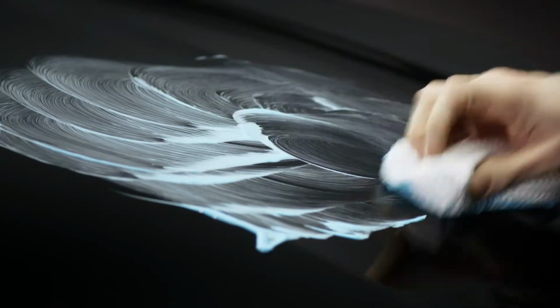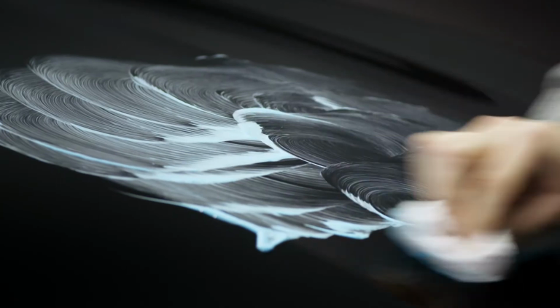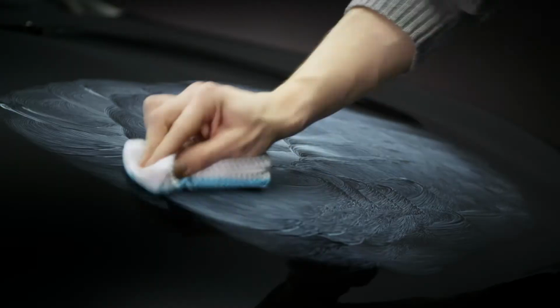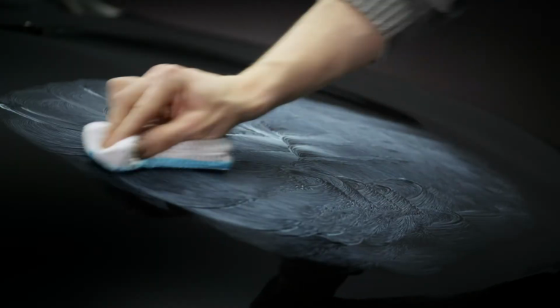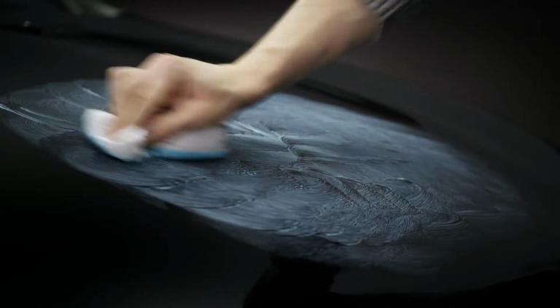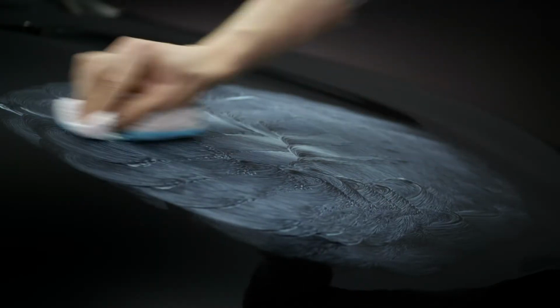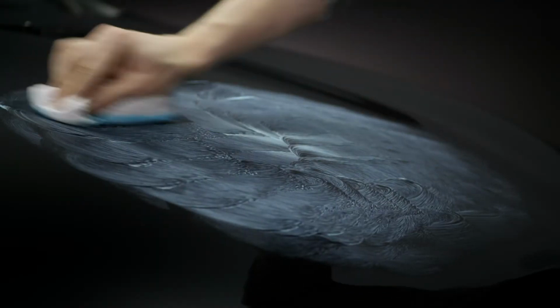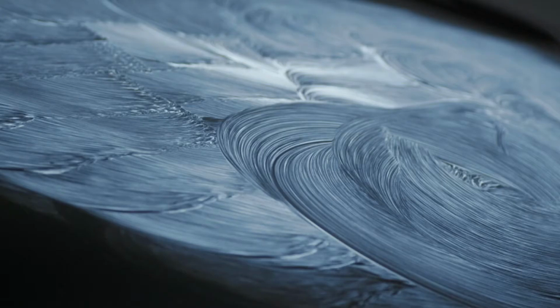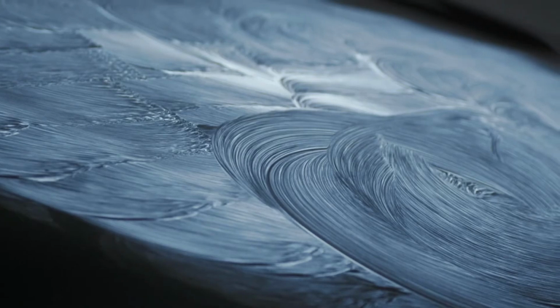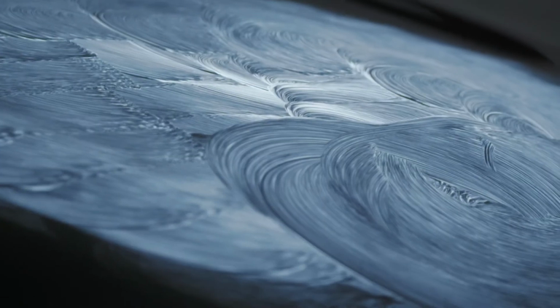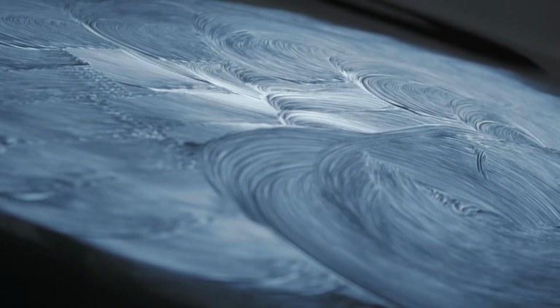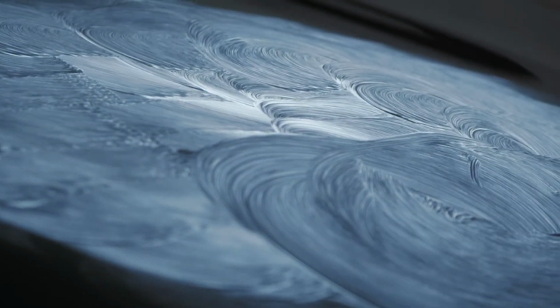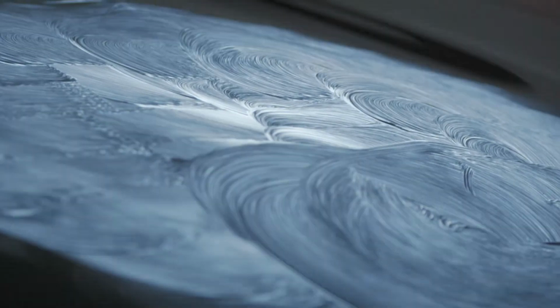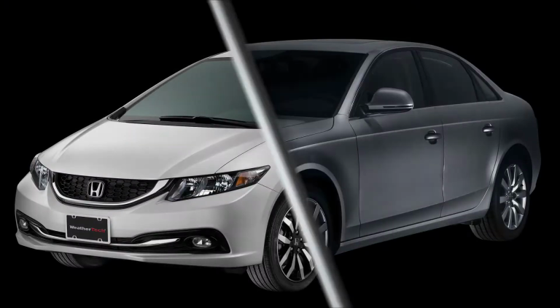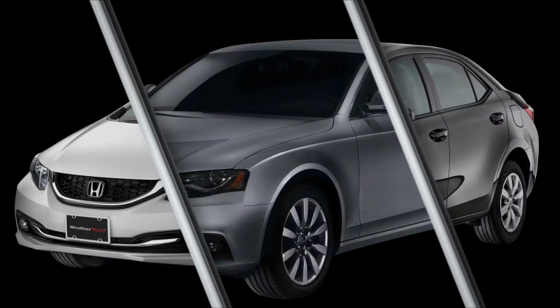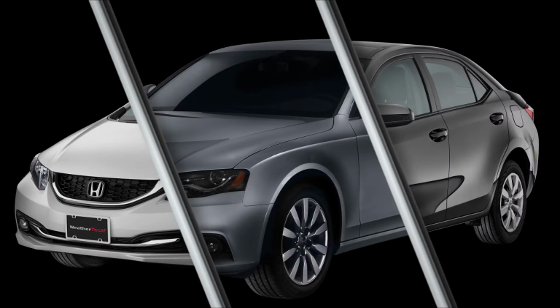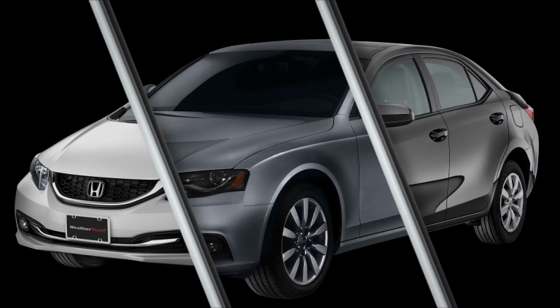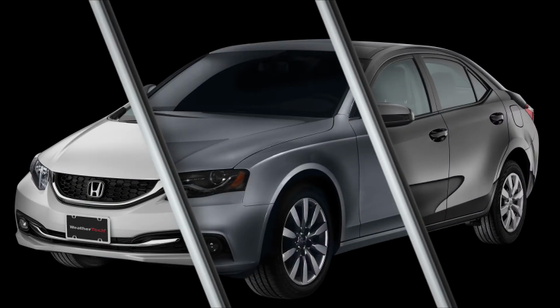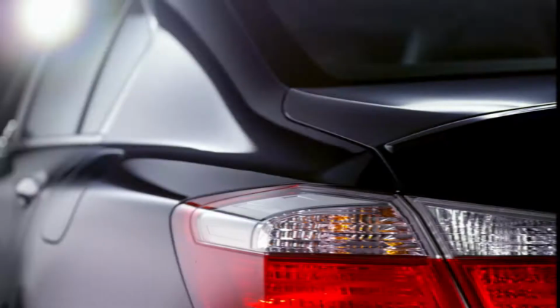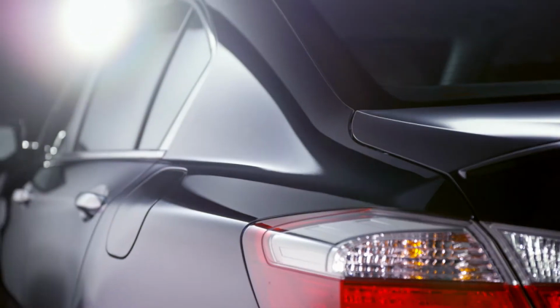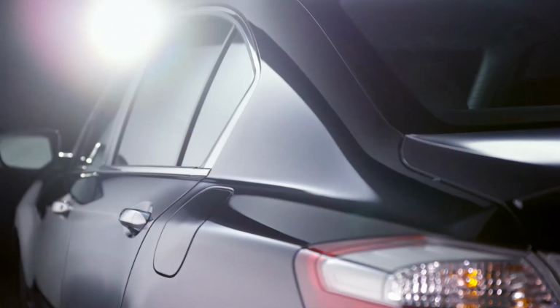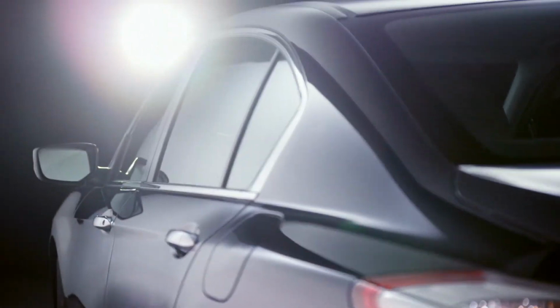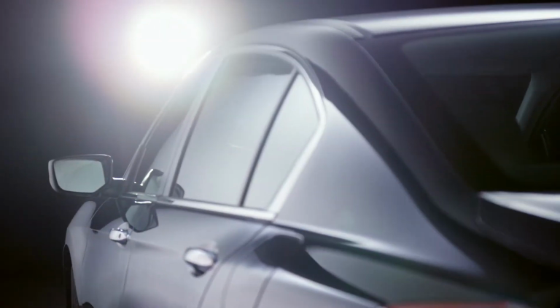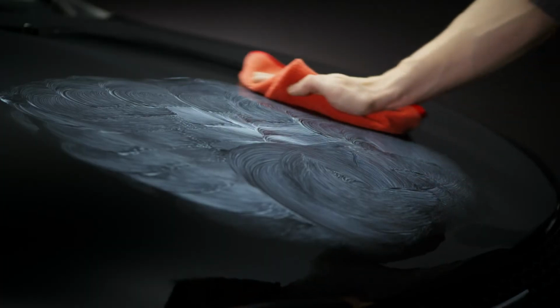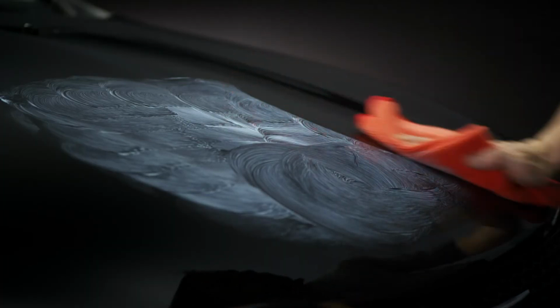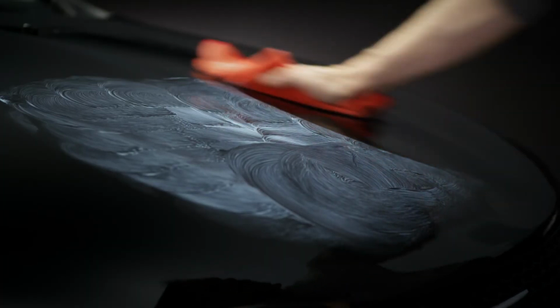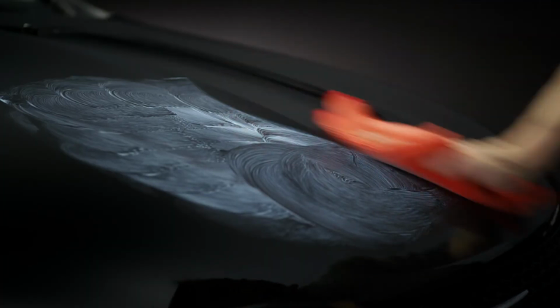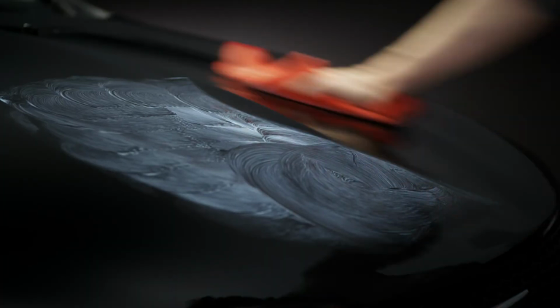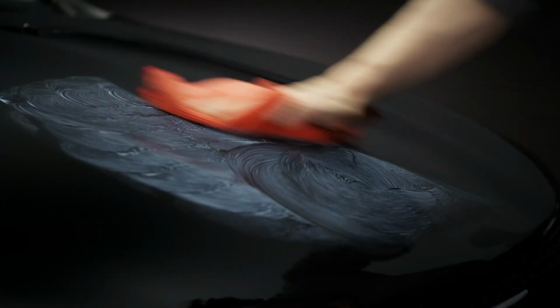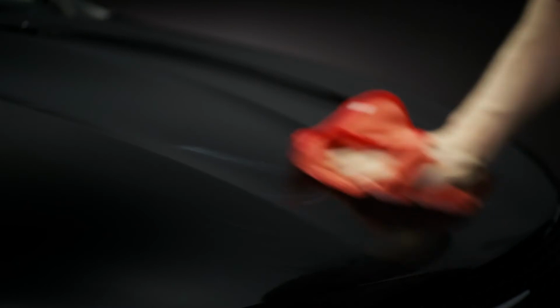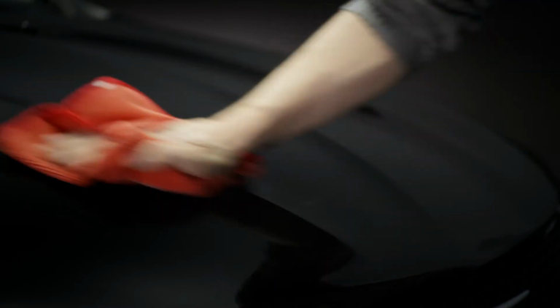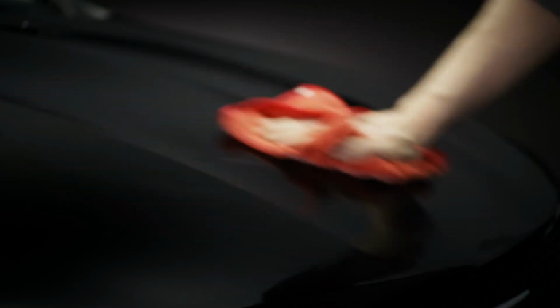The cleaner lifts and suspends embedded particles and impurities from all types of vehicle paint finishes, allowing them to be cleaned away. Wipe any remaining product away with a clean microfiber cloth.